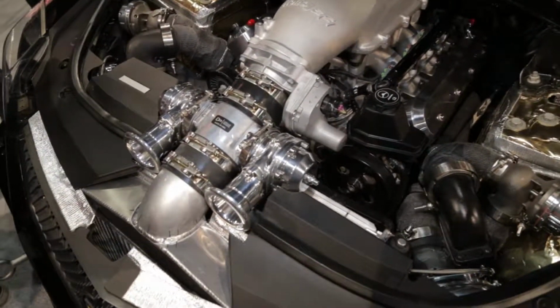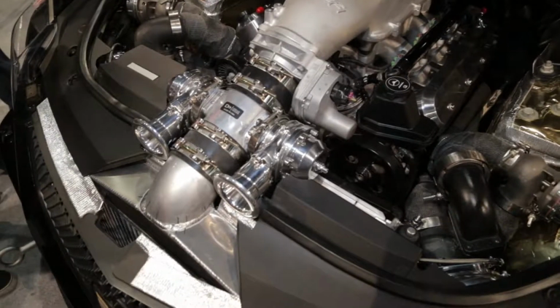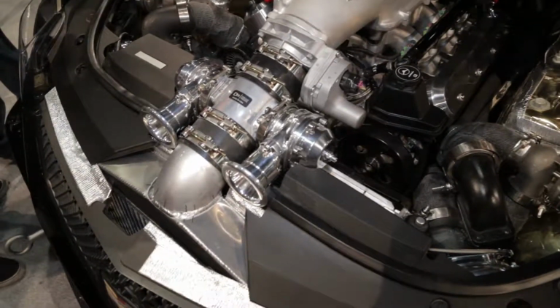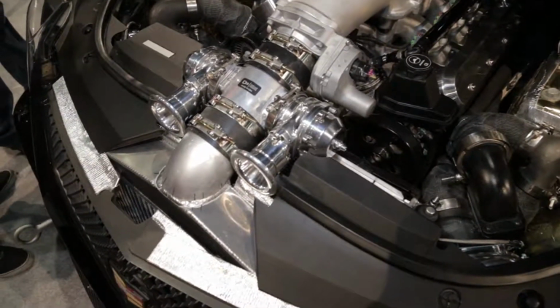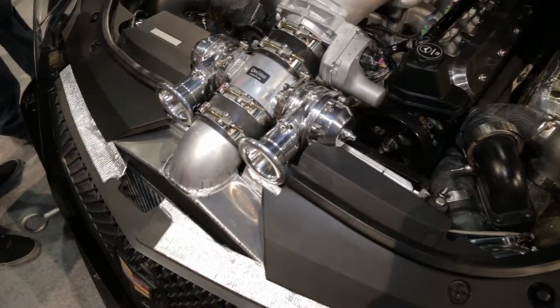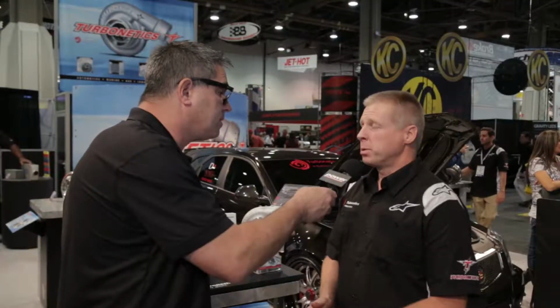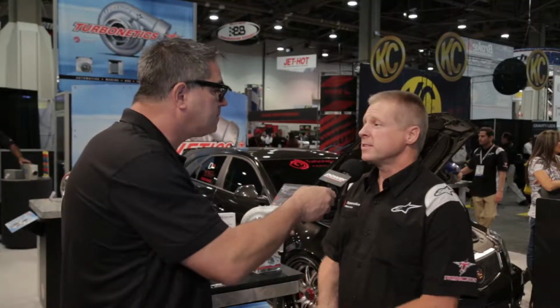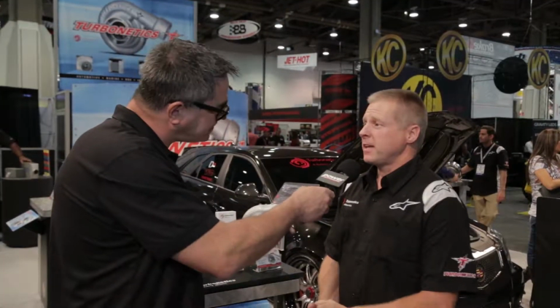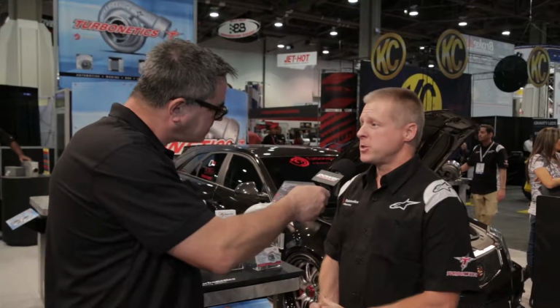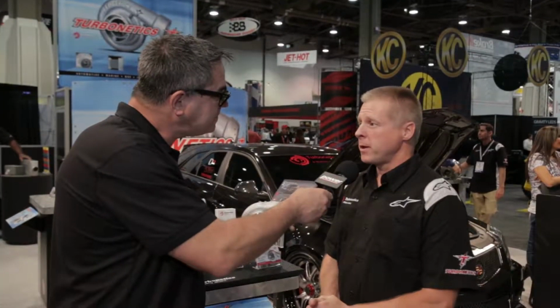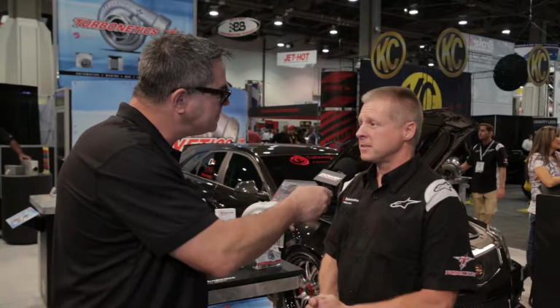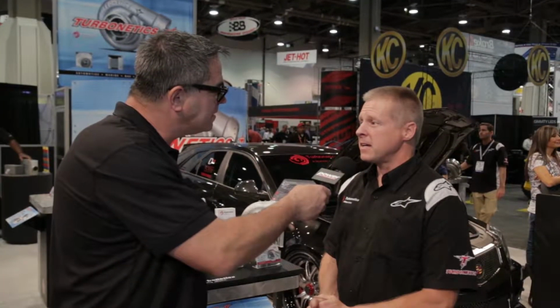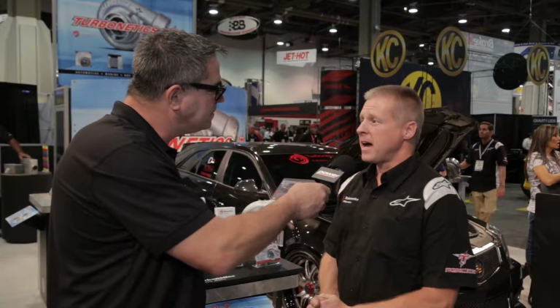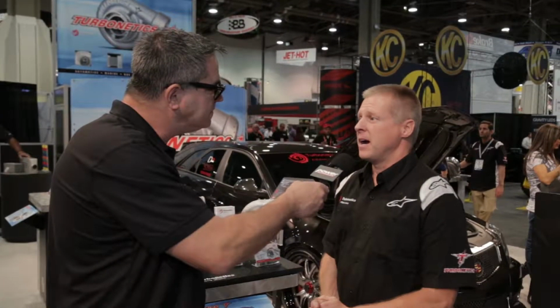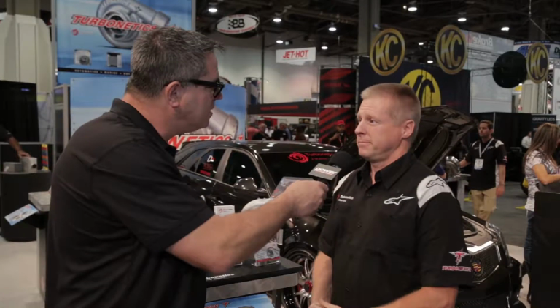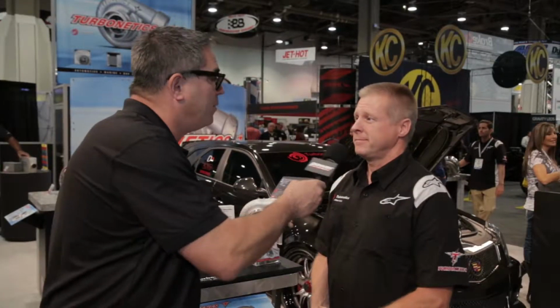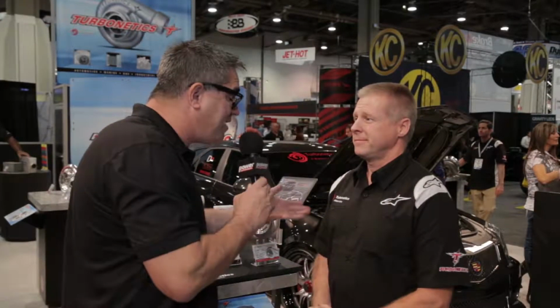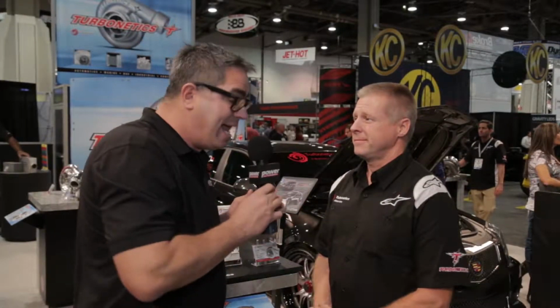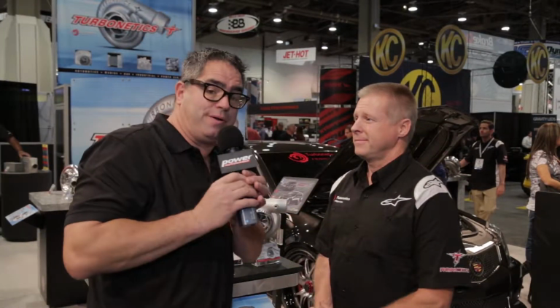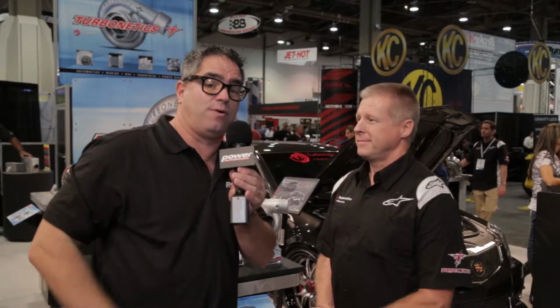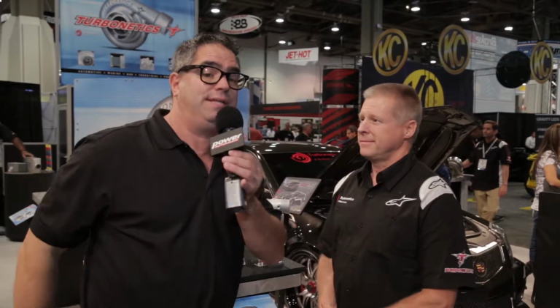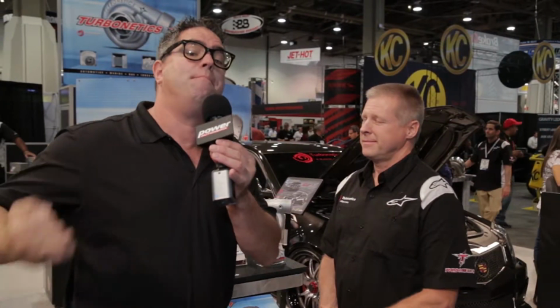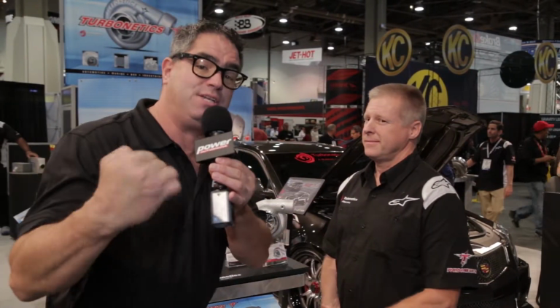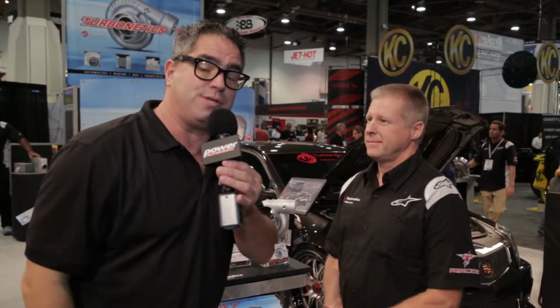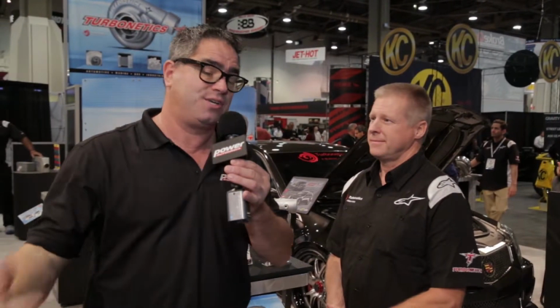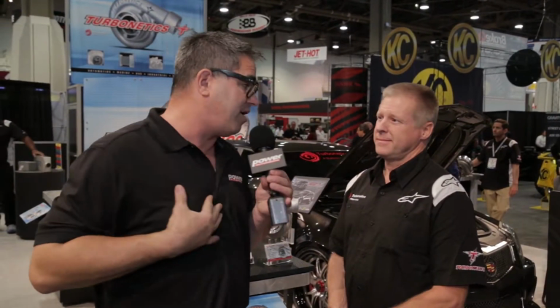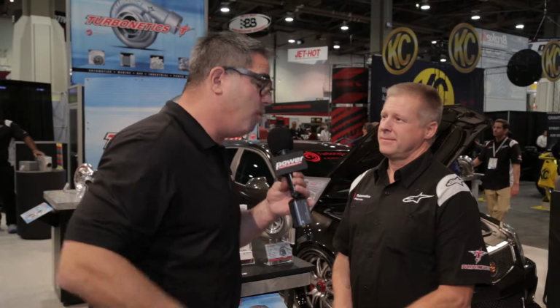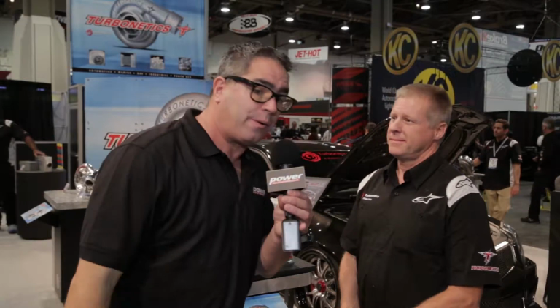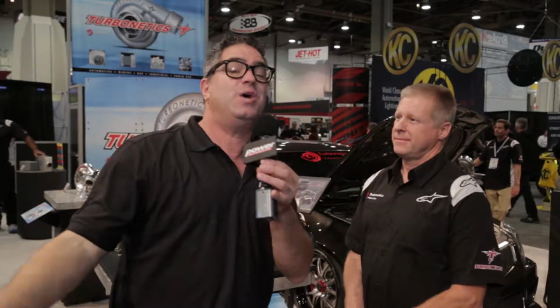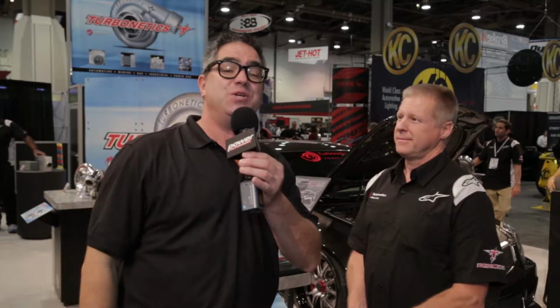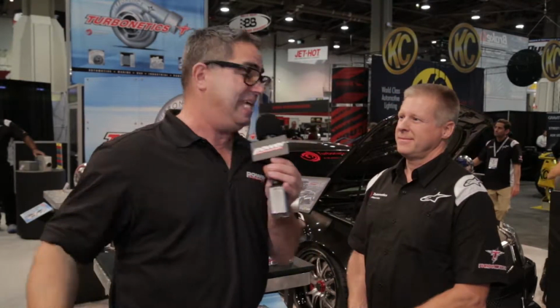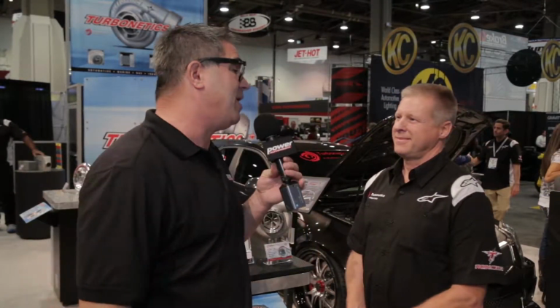How can customers learn more? Please visit us at turboneticsinc.com. I want to thank you and Turbonetics for being the leaders in beltless boost and giving us hot rodders more power than we know what to do with. Keep it coming.